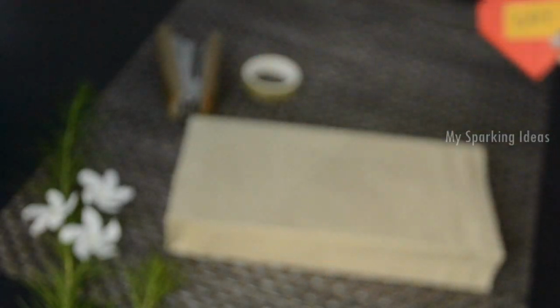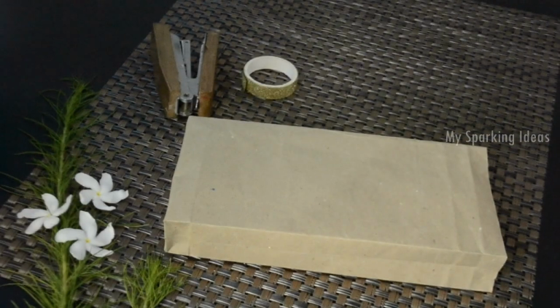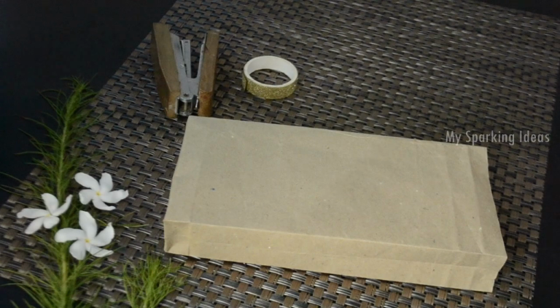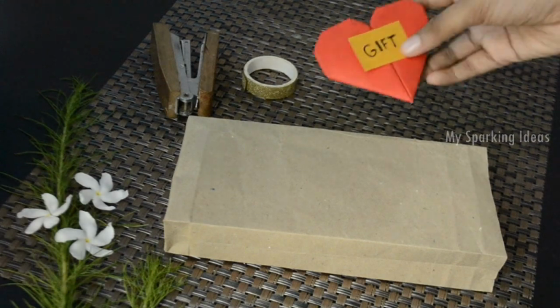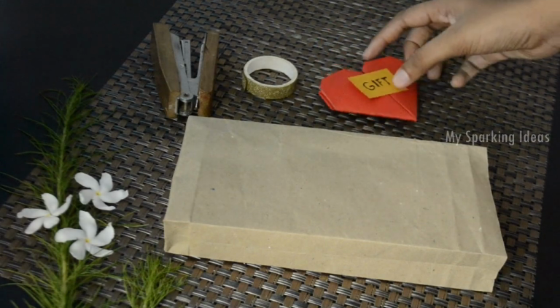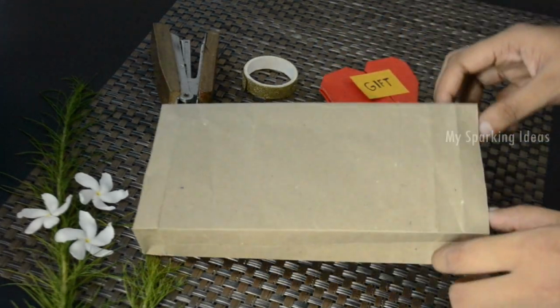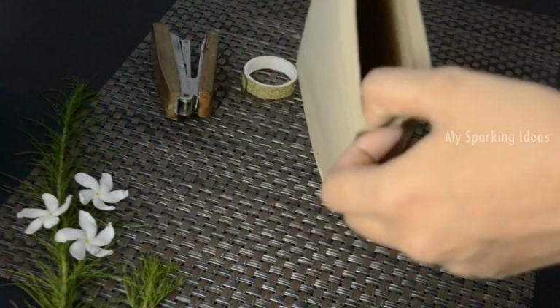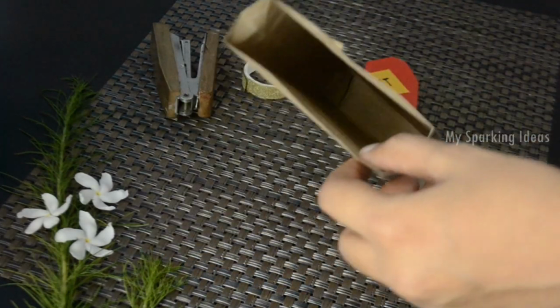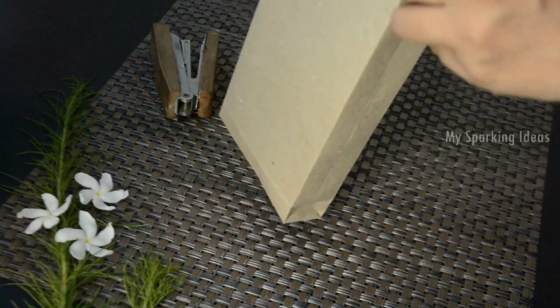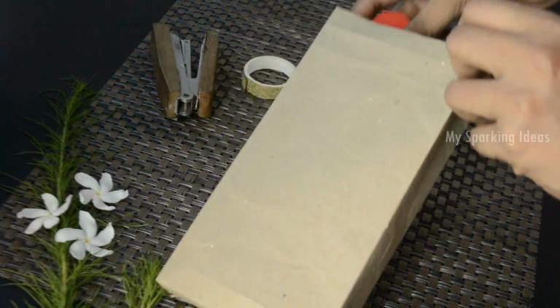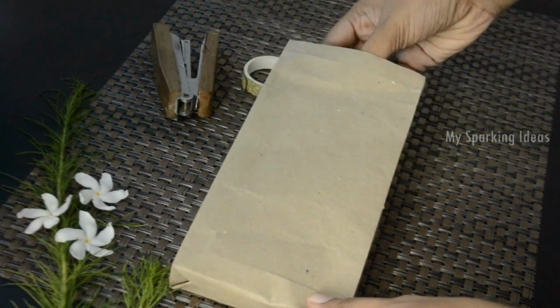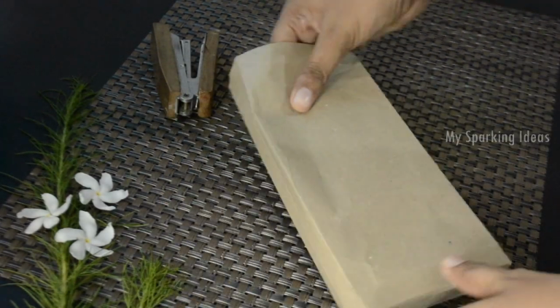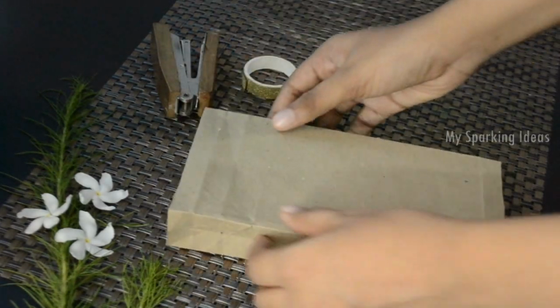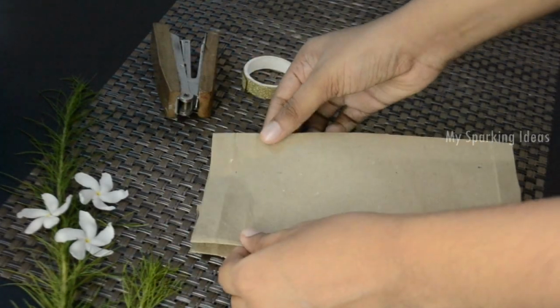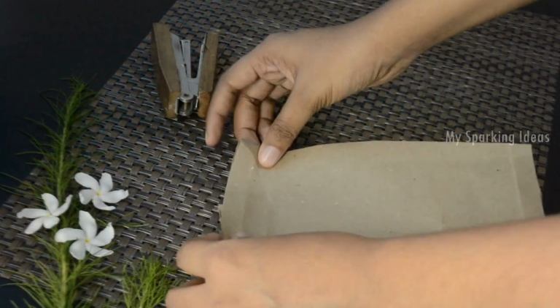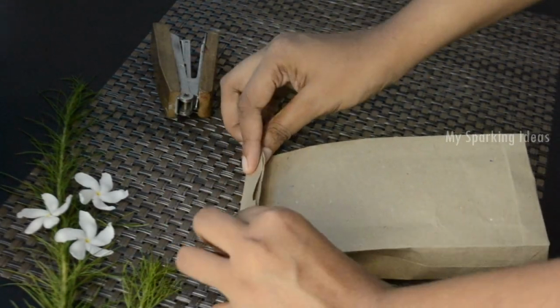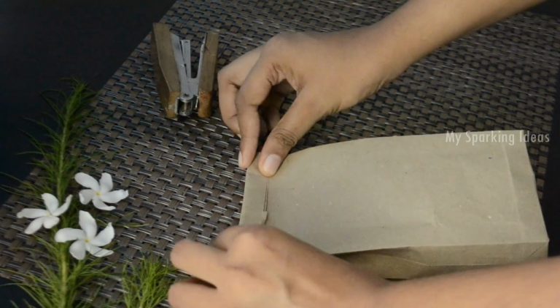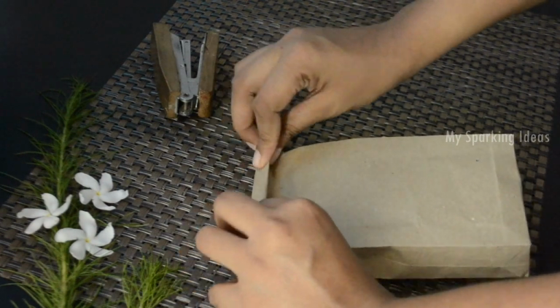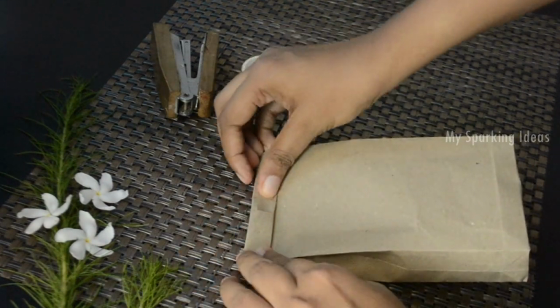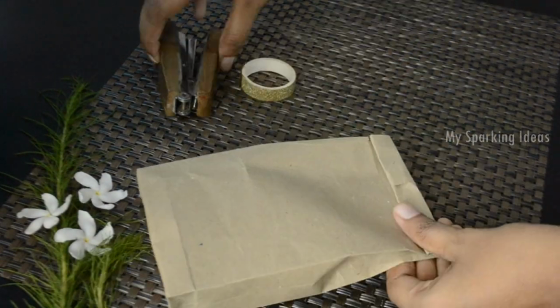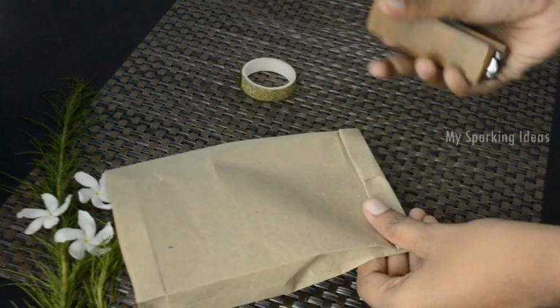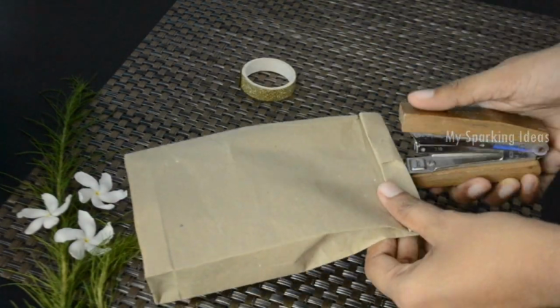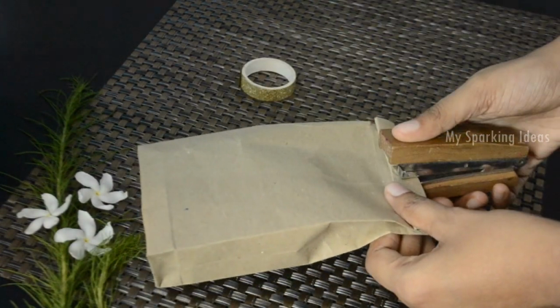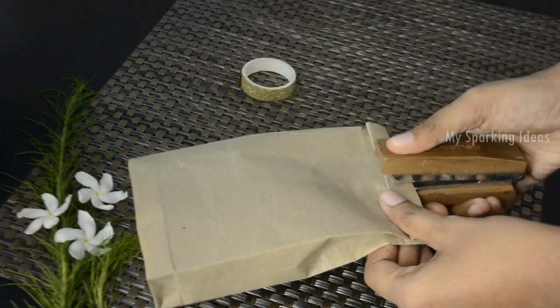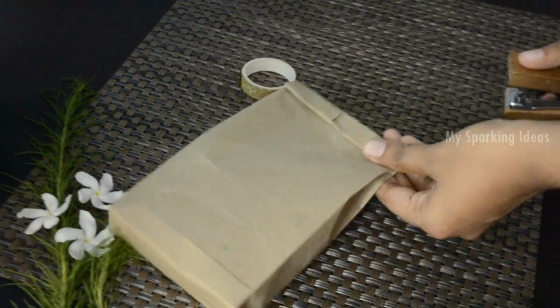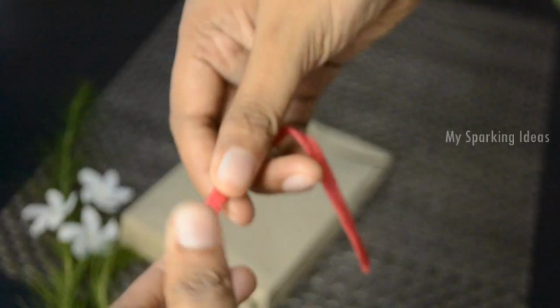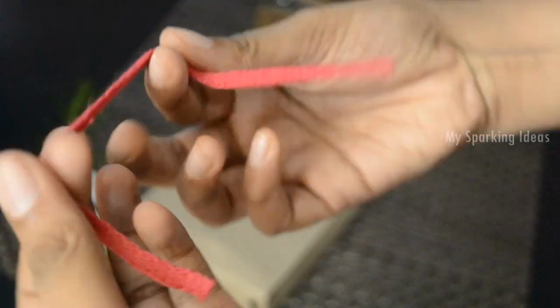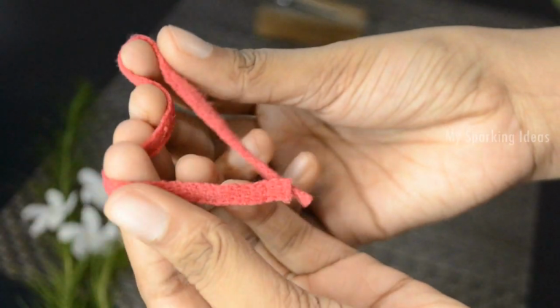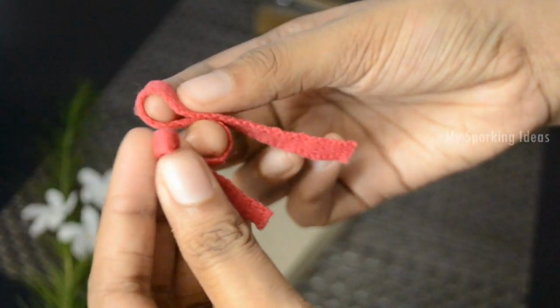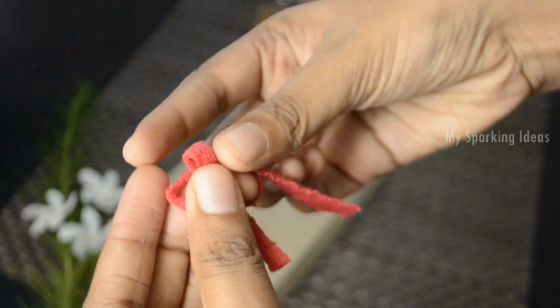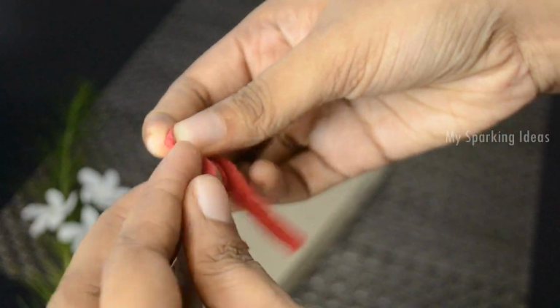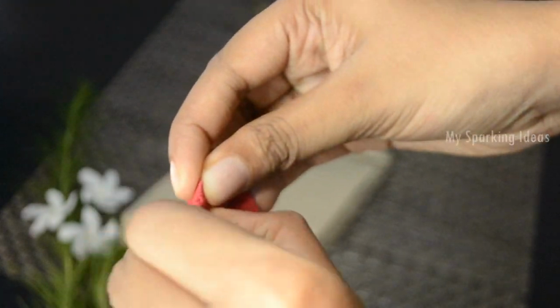Next, place your gift in the package. The tutorial link for this paper heart is in the description box. Fold it open inwards and fix it with the stapler. Then take a tiny bow from the red ribbon.